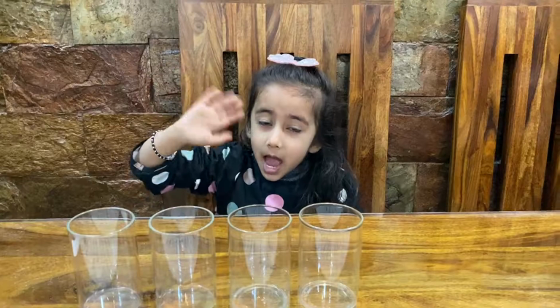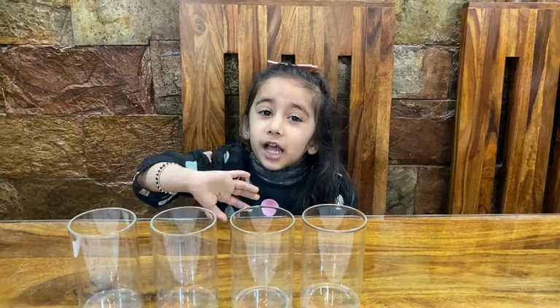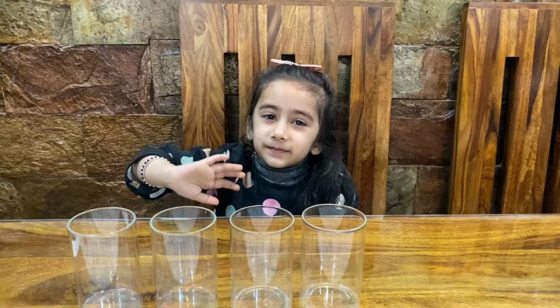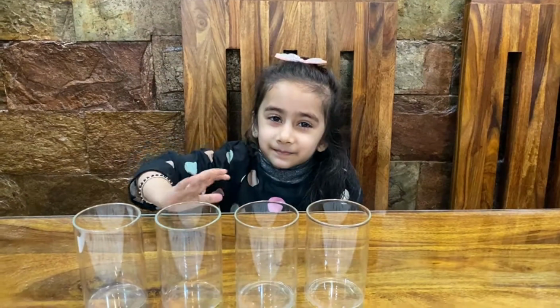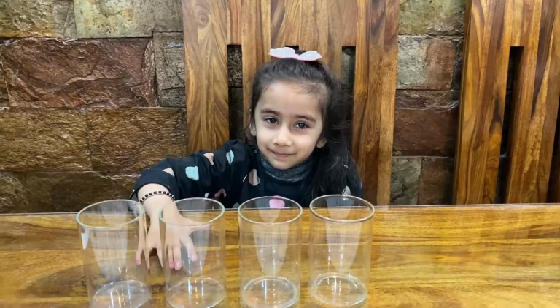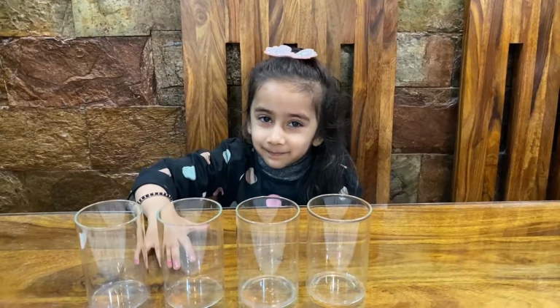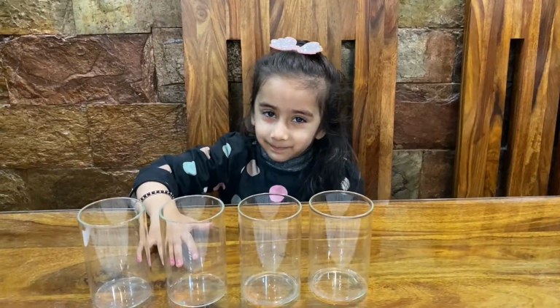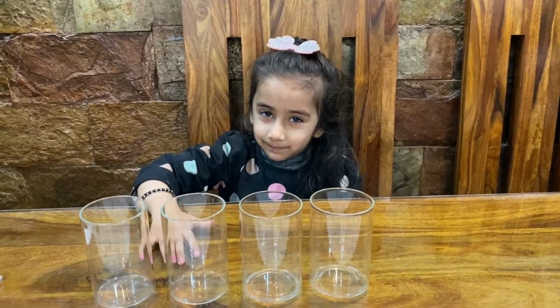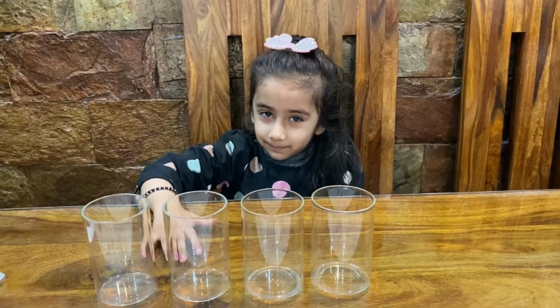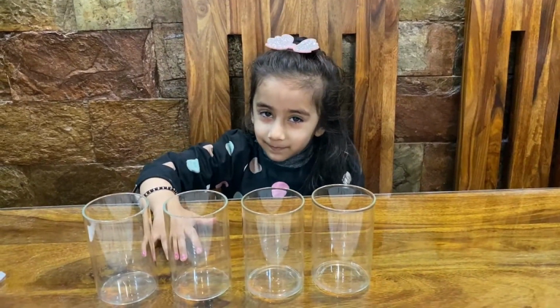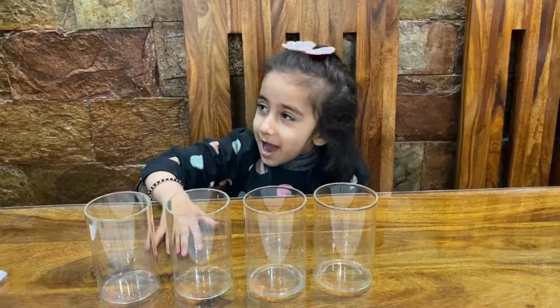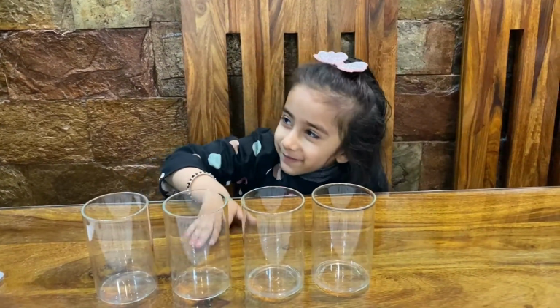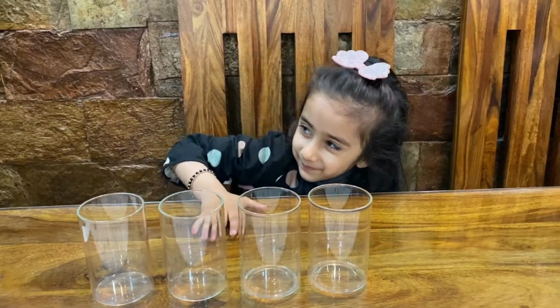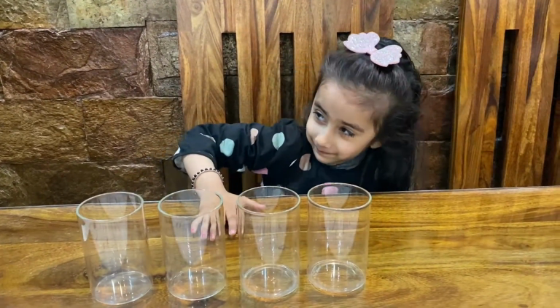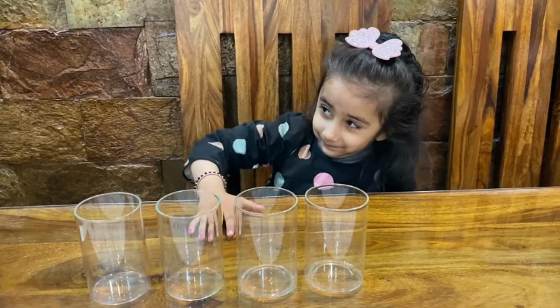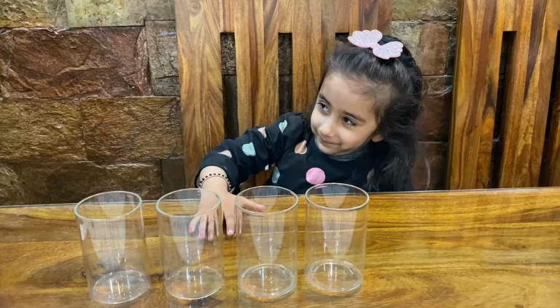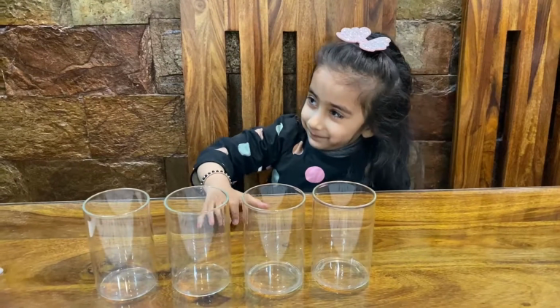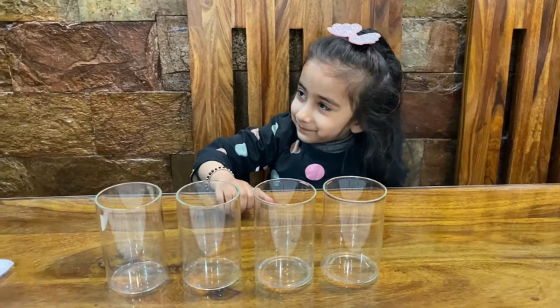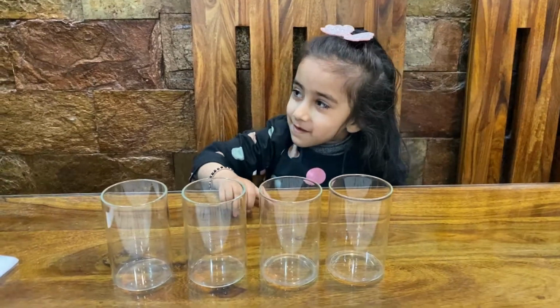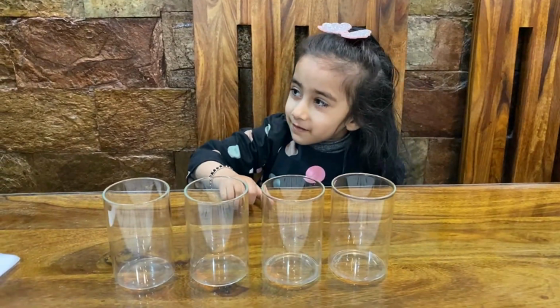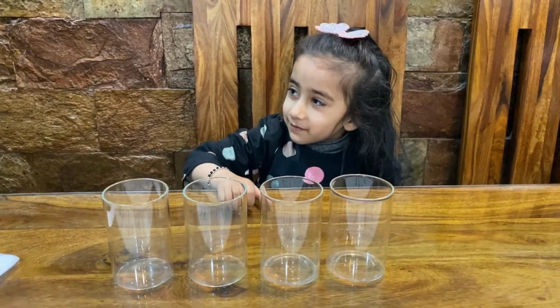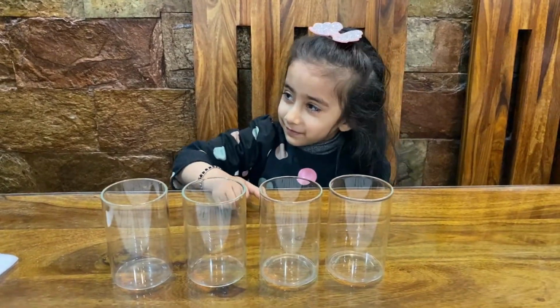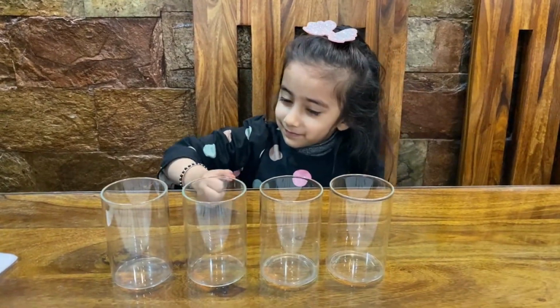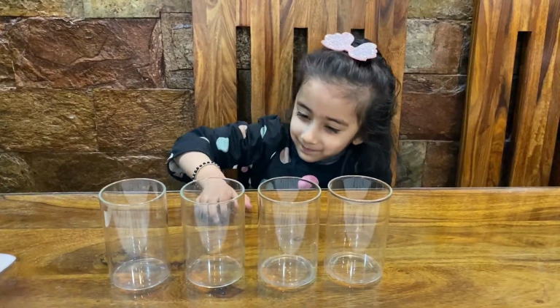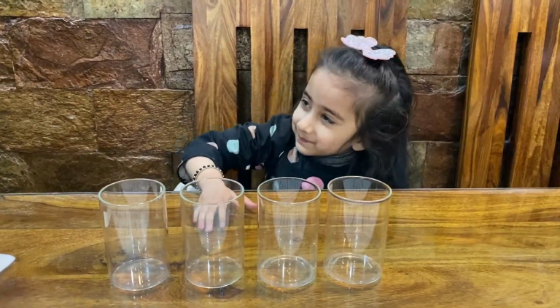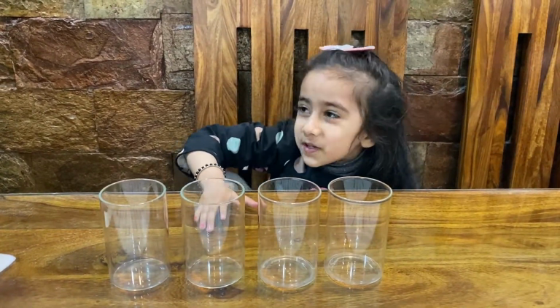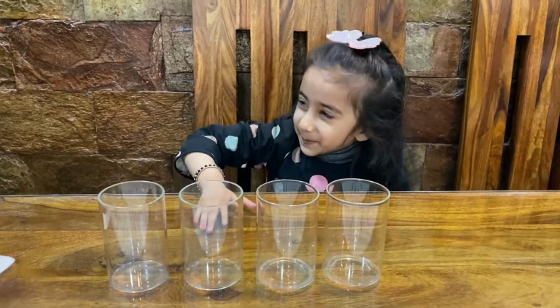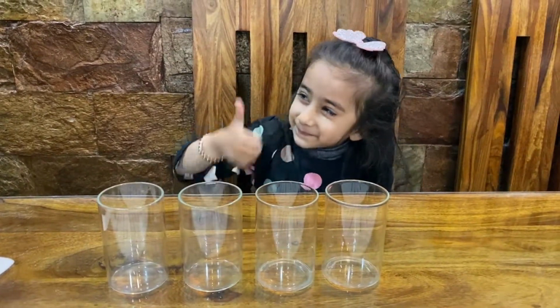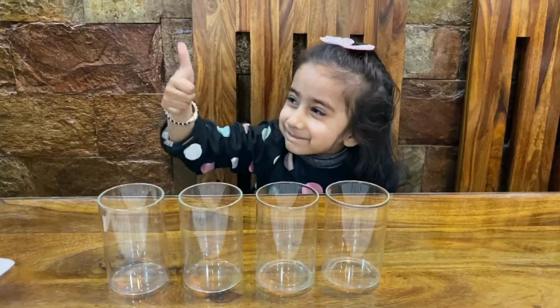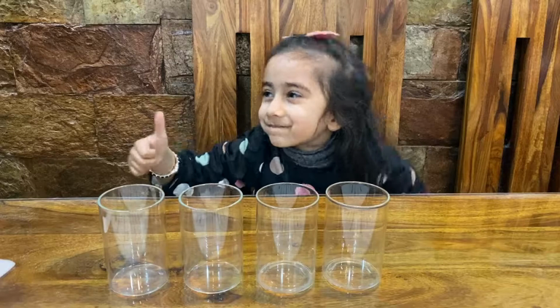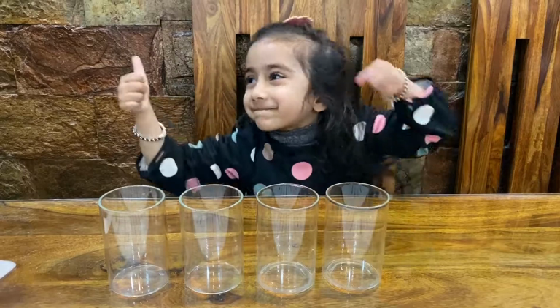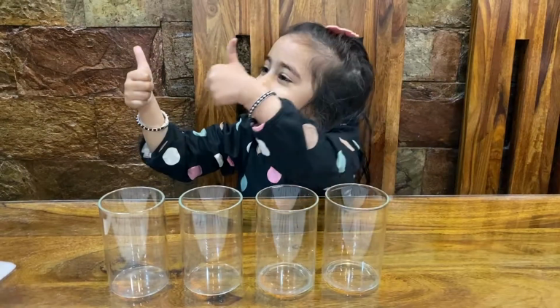Hi guys! Hey Savi! So today we are going to do the Walking Water experiment. Shall we do it? Are you ready?